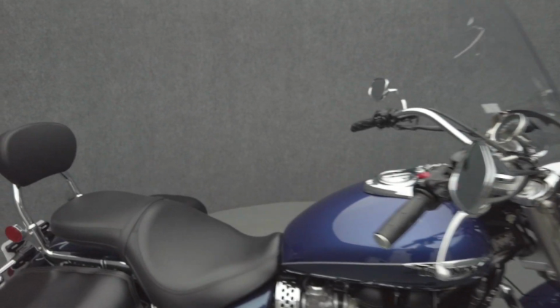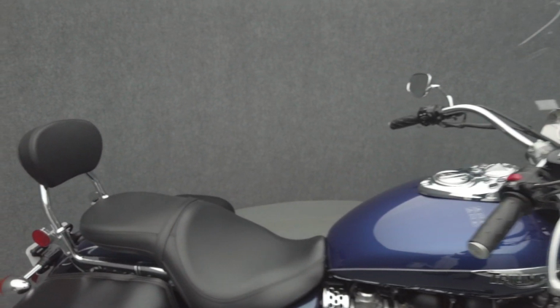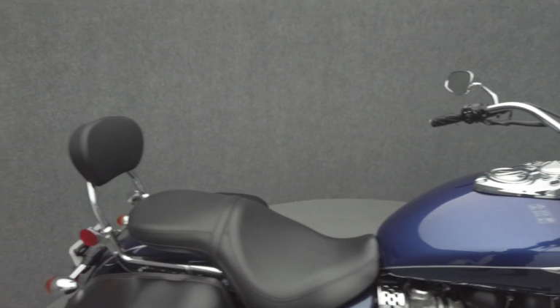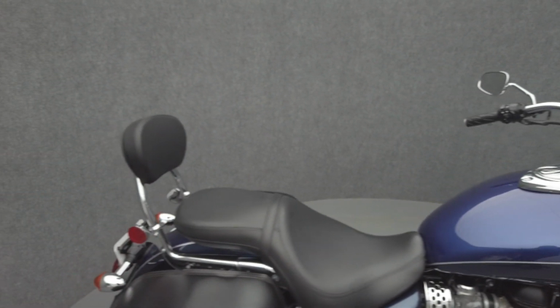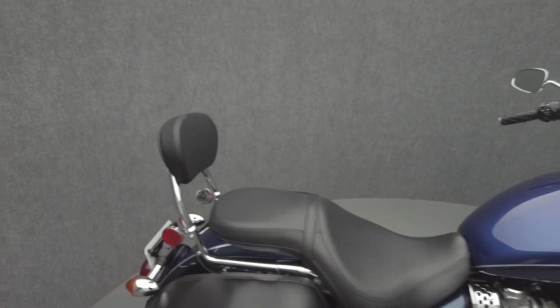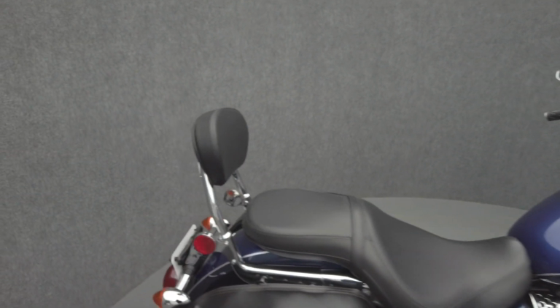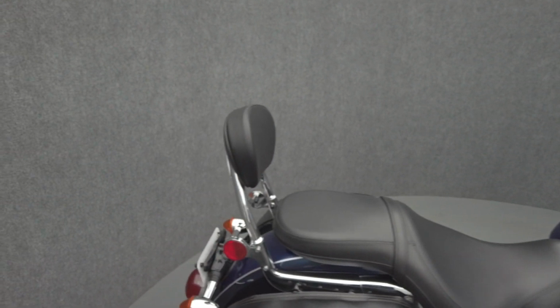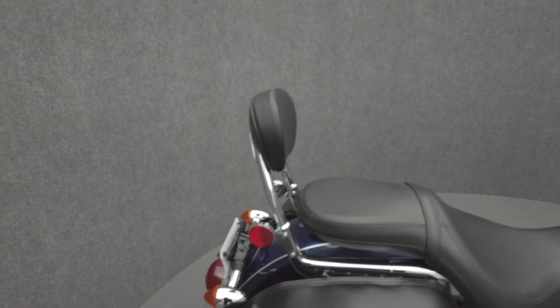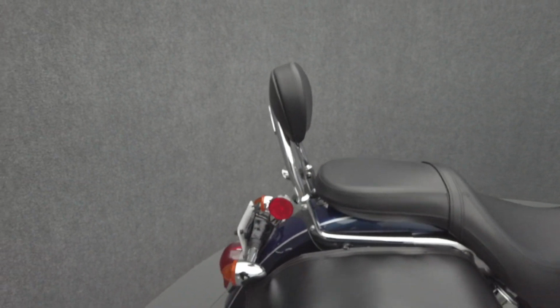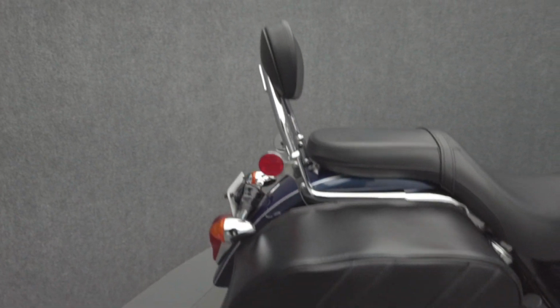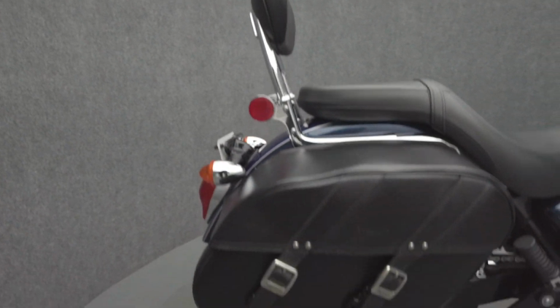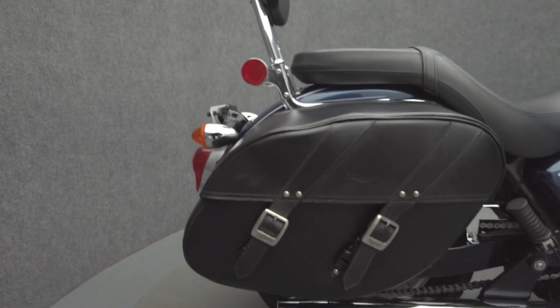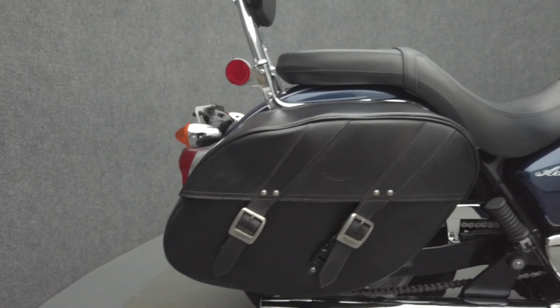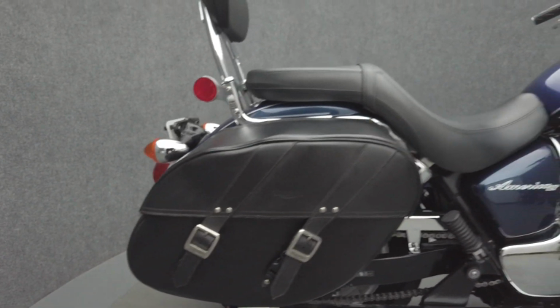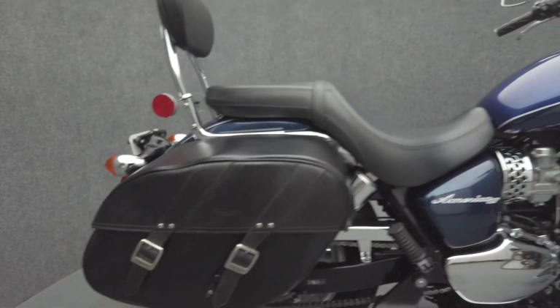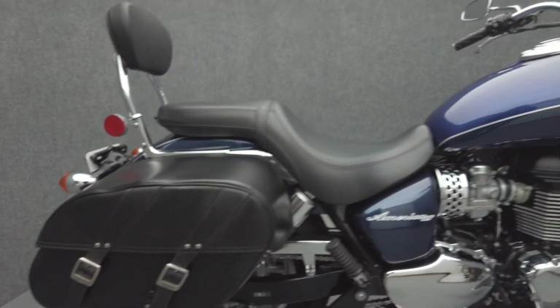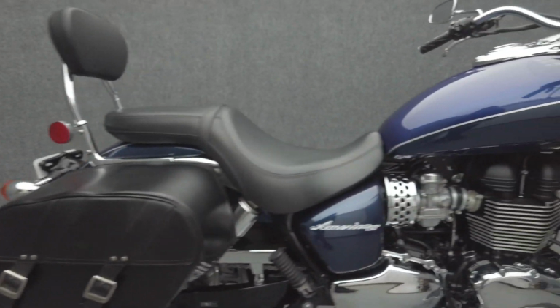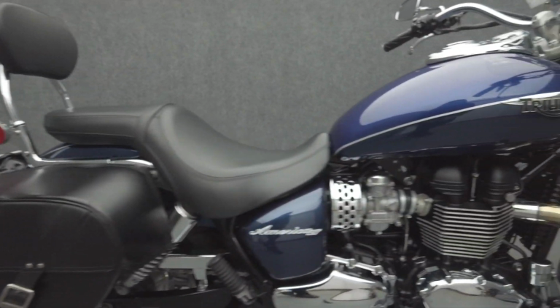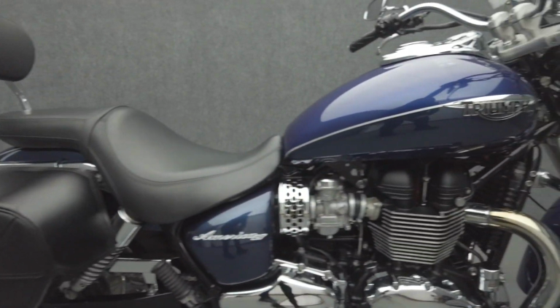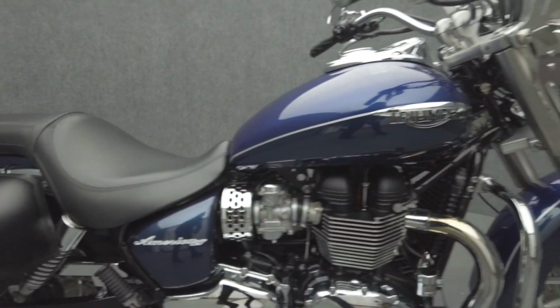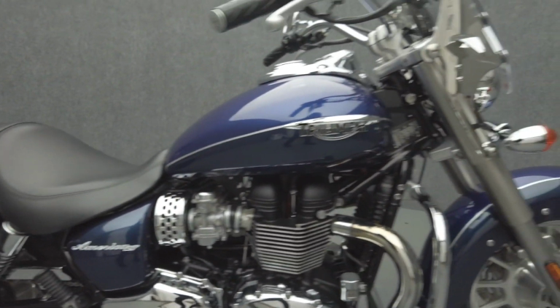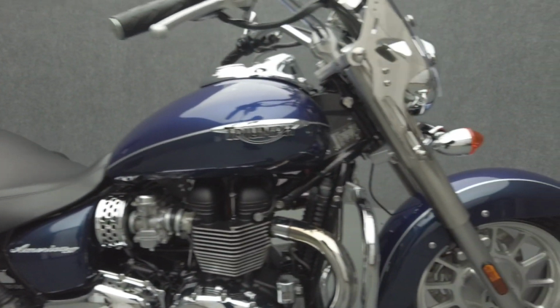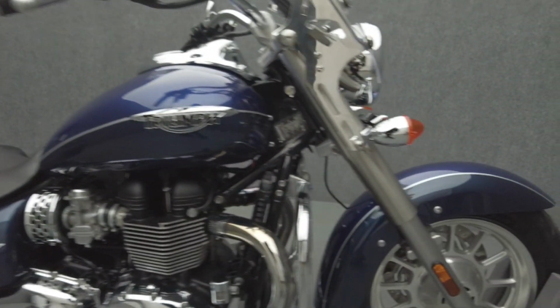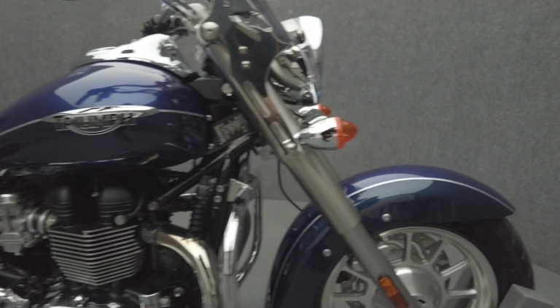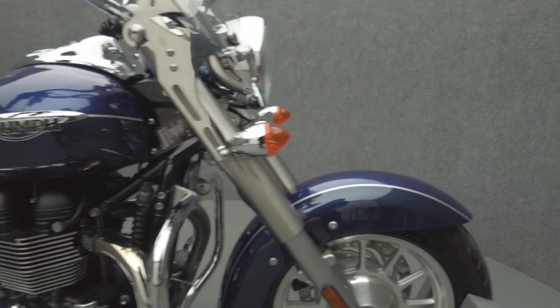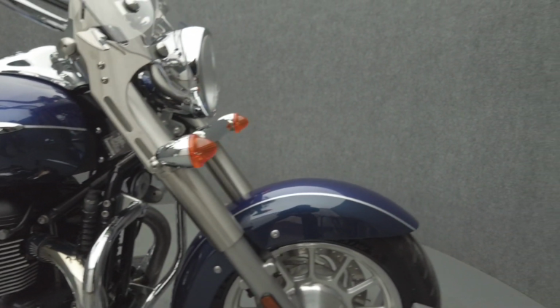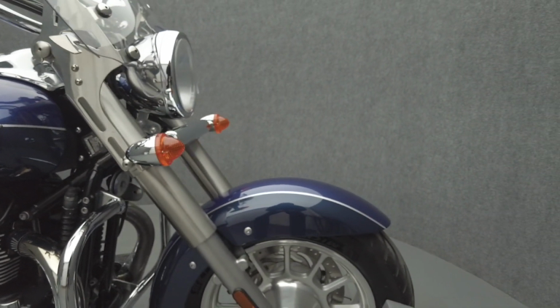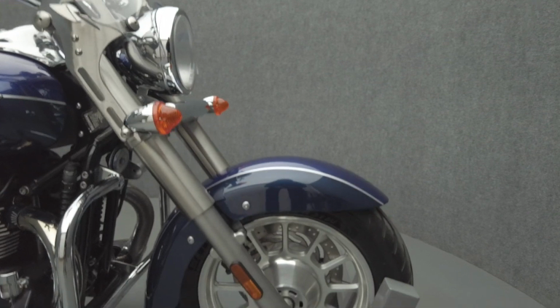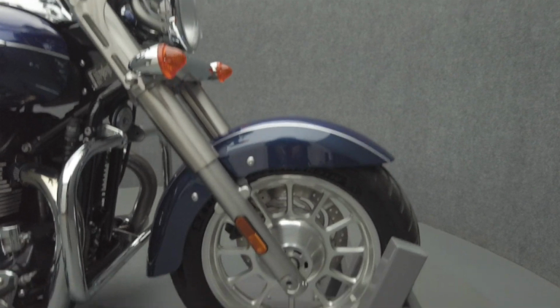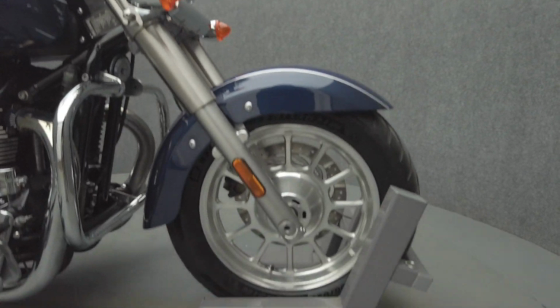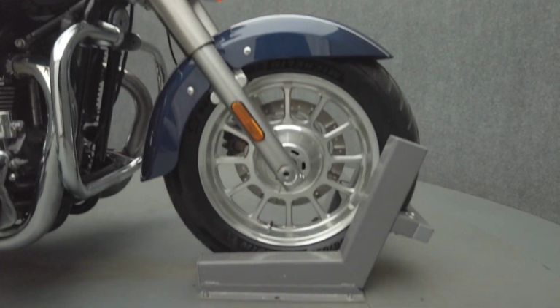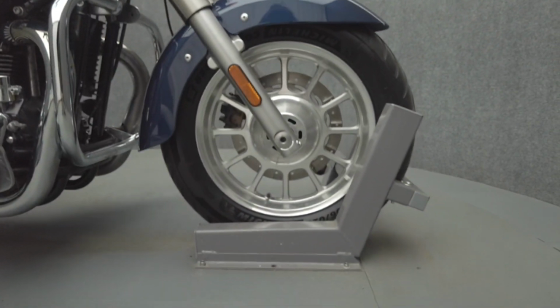Triumph's America offers an alternative to North American or Japanese cruisers with its own unique style and feel. The America was built to go the distance in style, offering some touring capabilities without compromising performance.